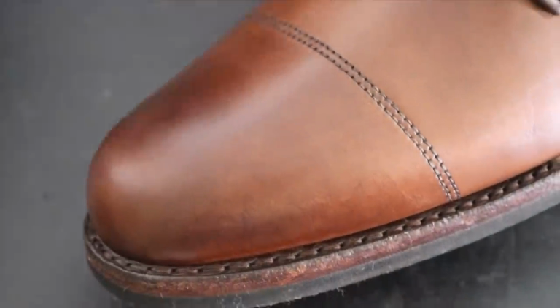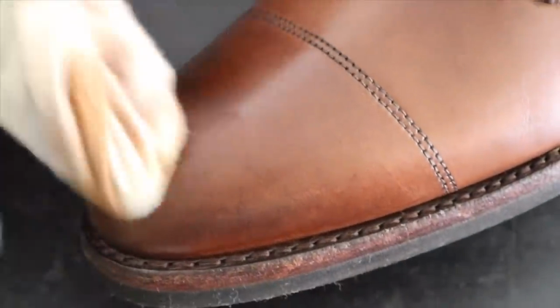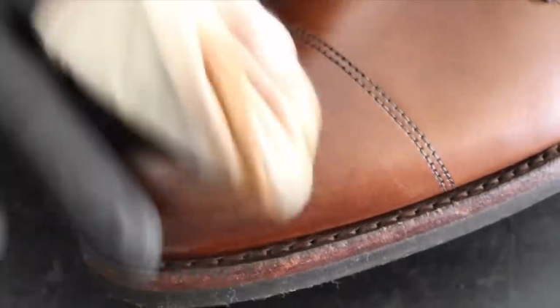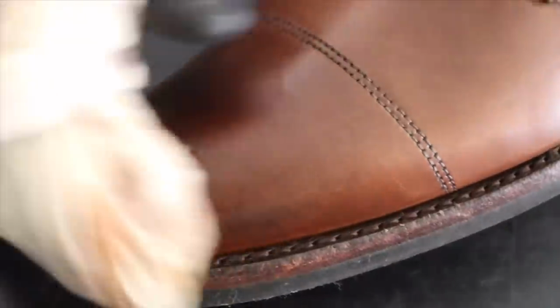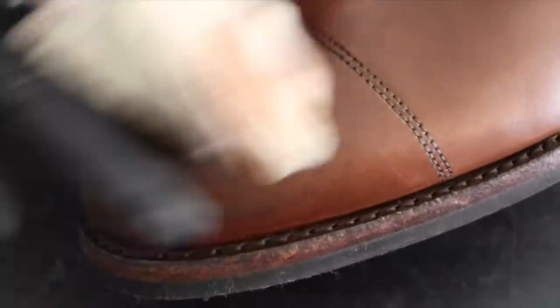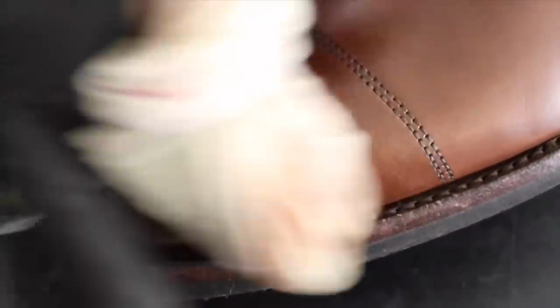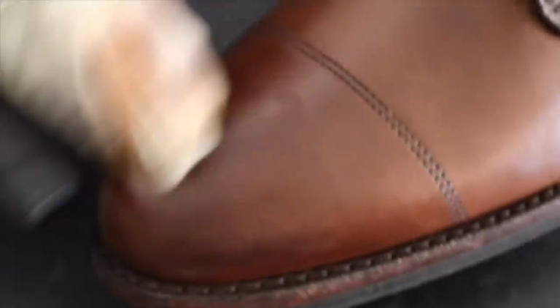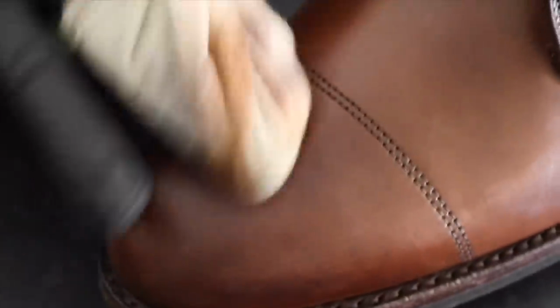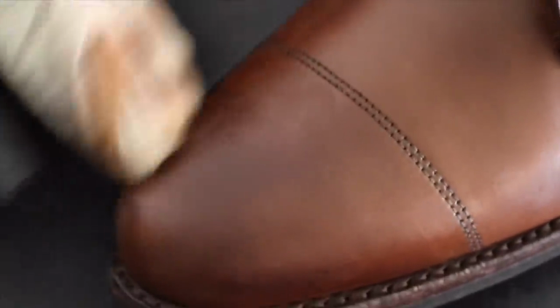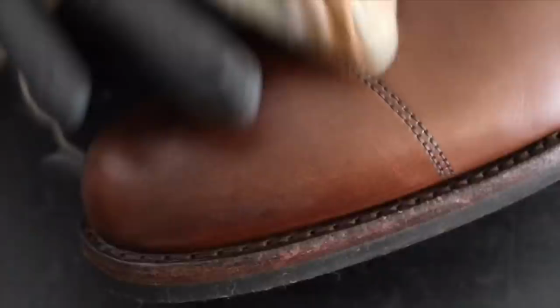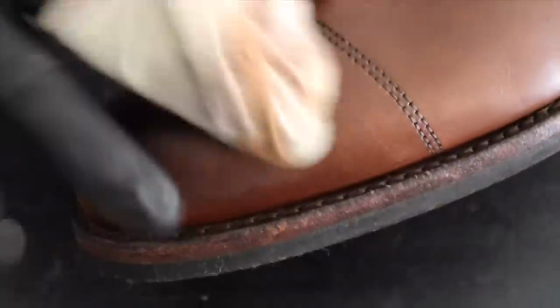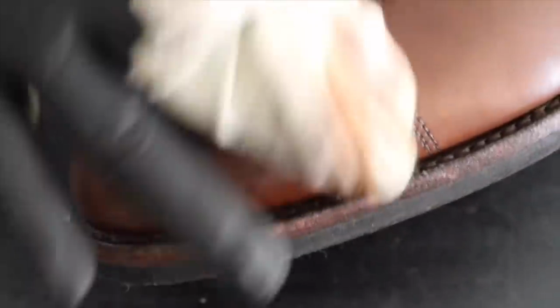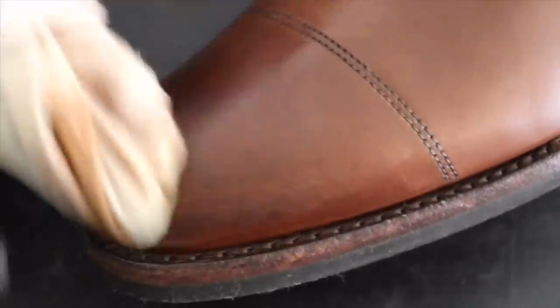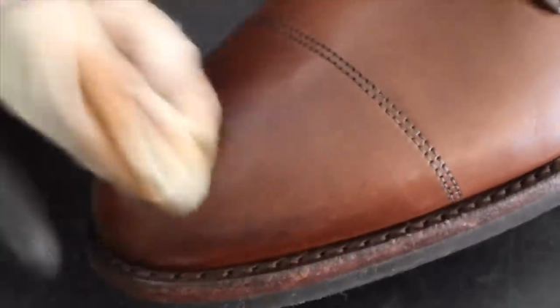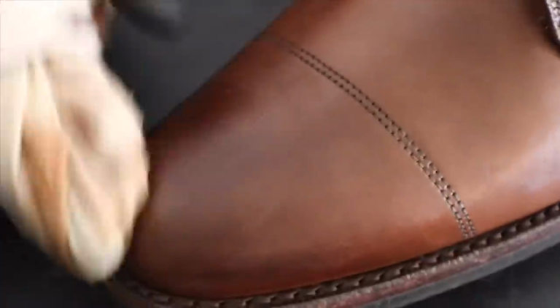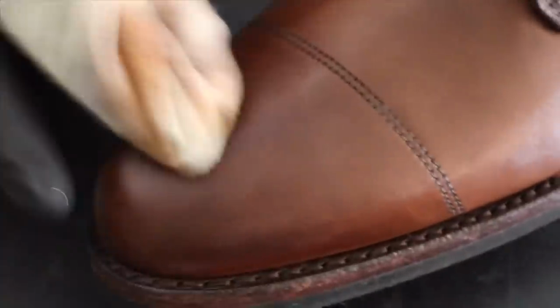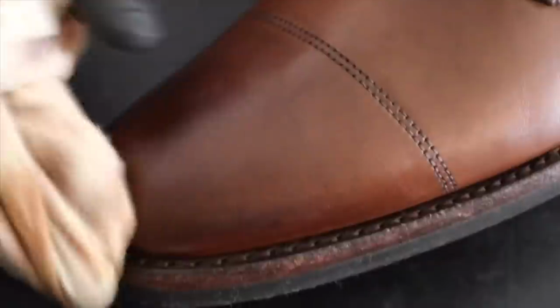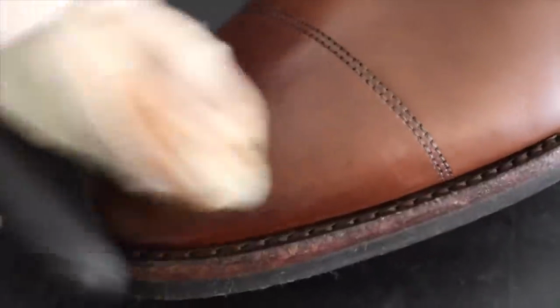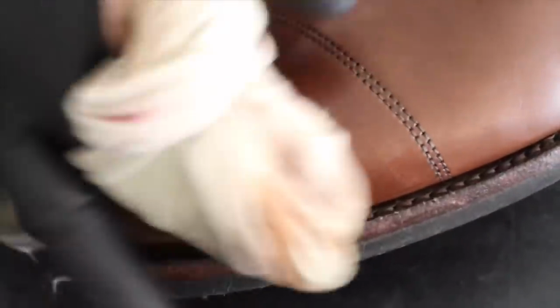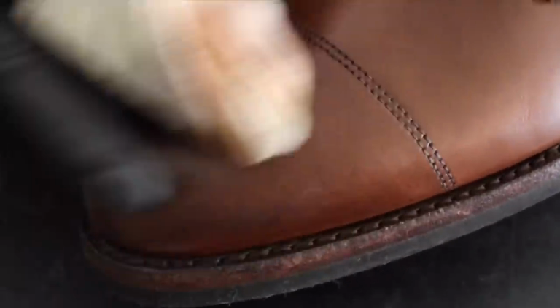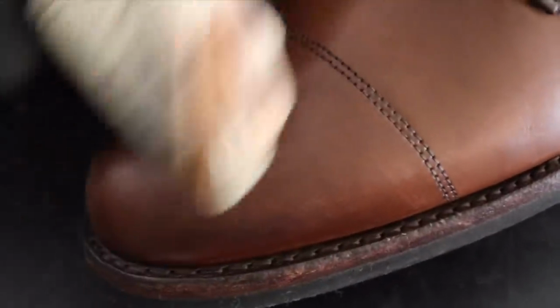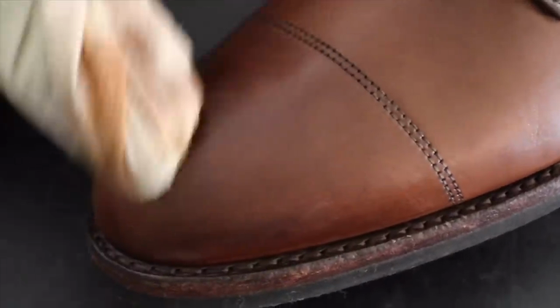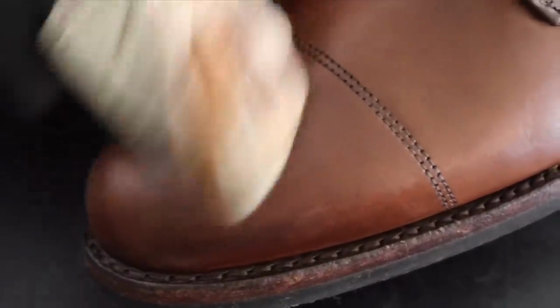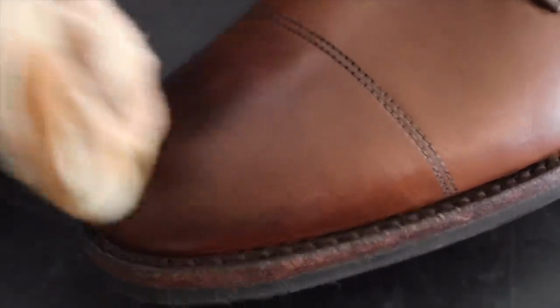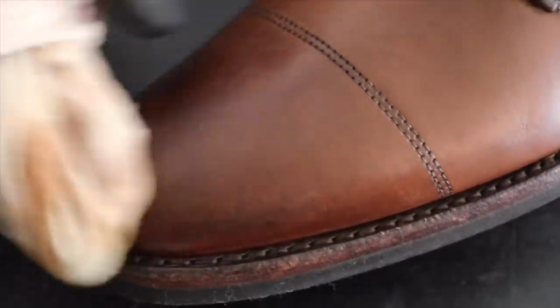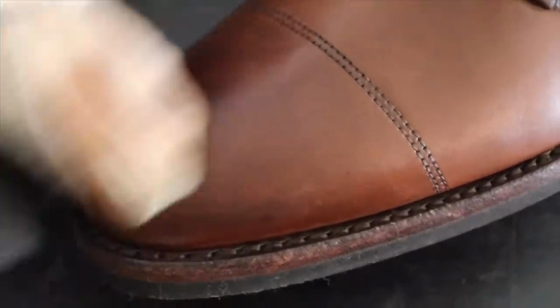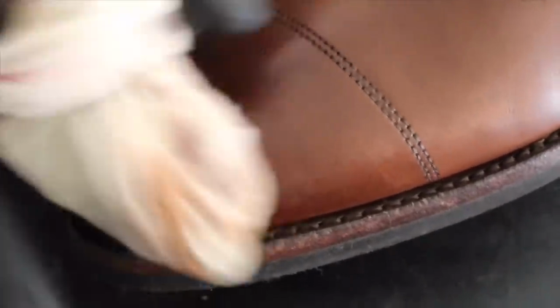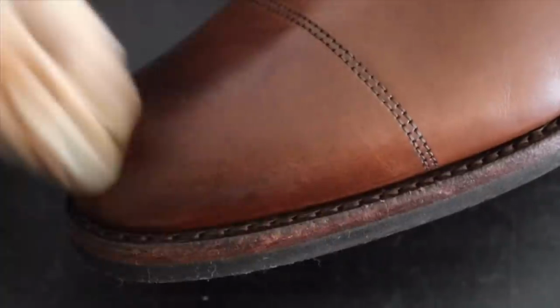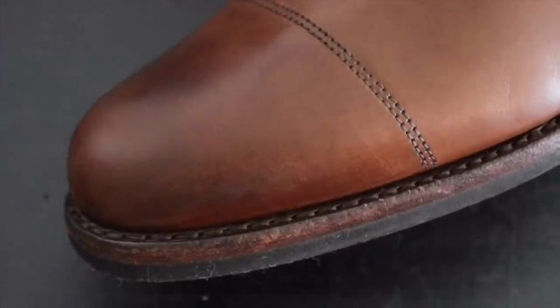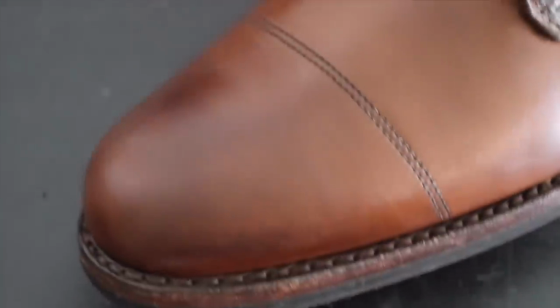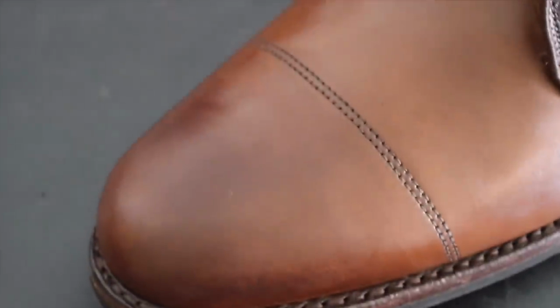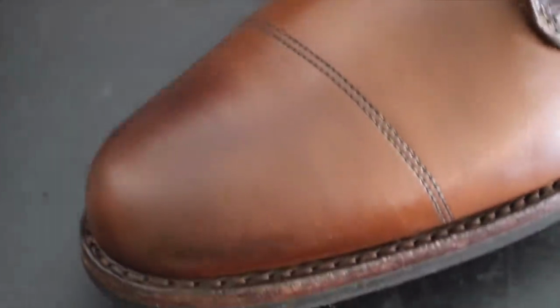Now it's time for that mirror shine on the caps. If you would like a much more detailed explanation on how to perform a mirror shine, check out my other video where I go into much further detail. I have left a link in the description.